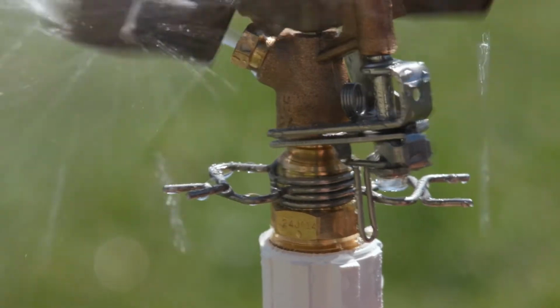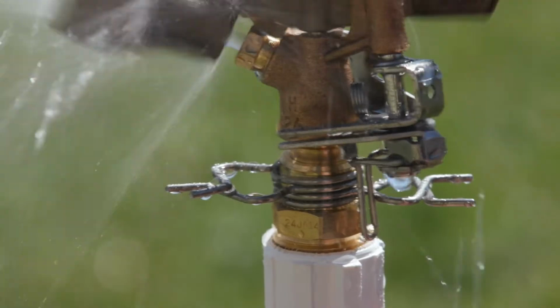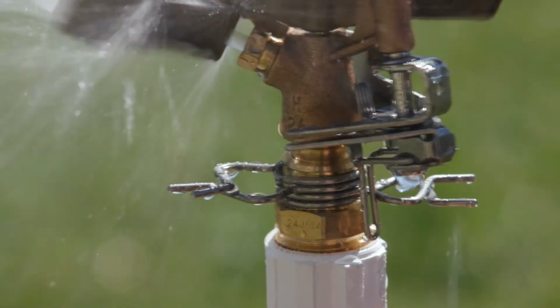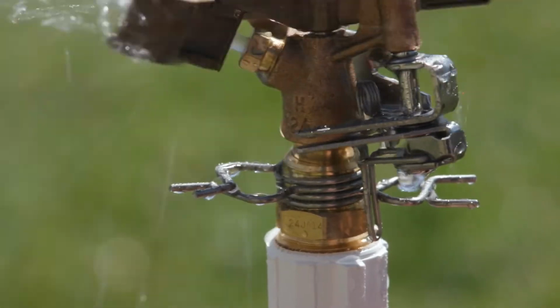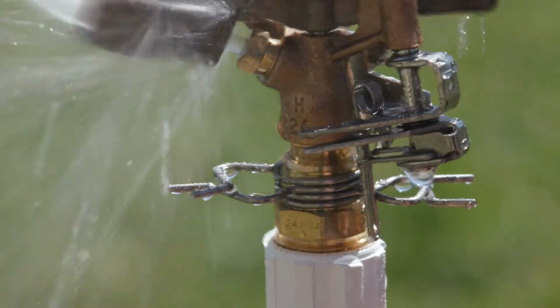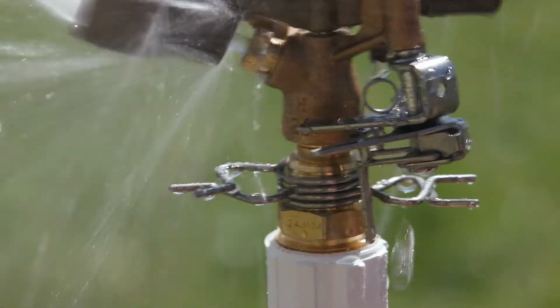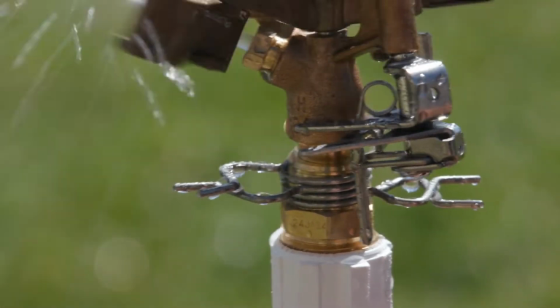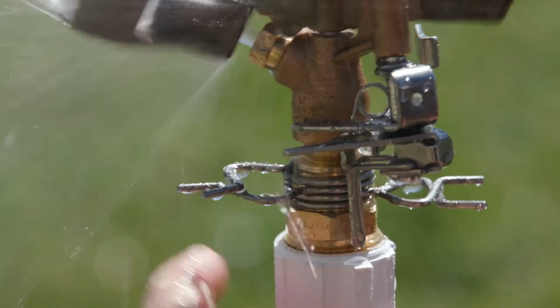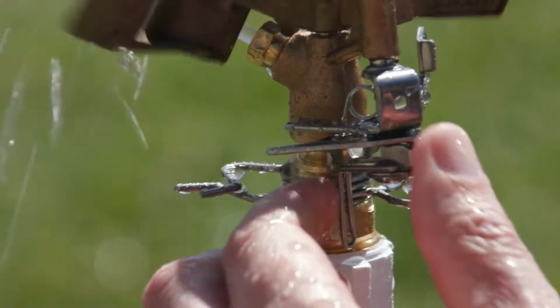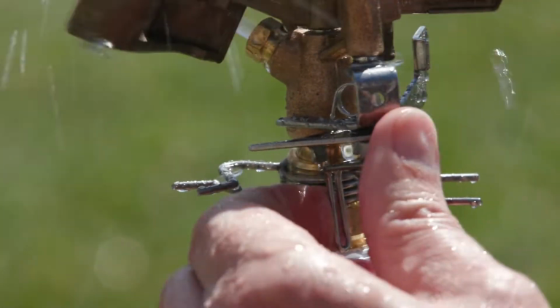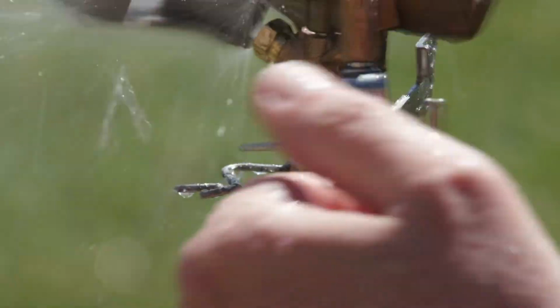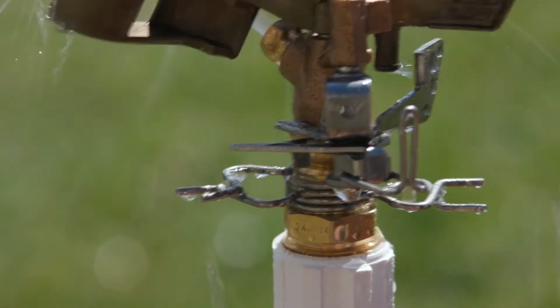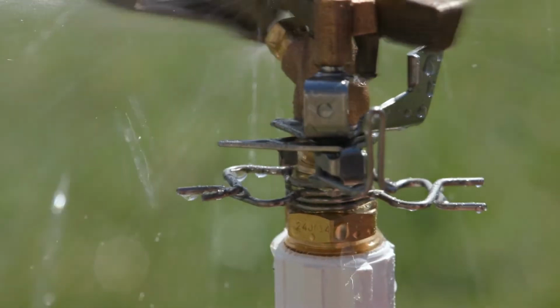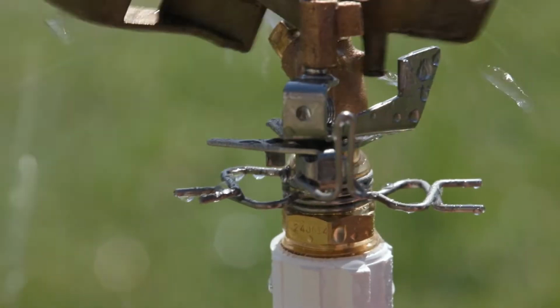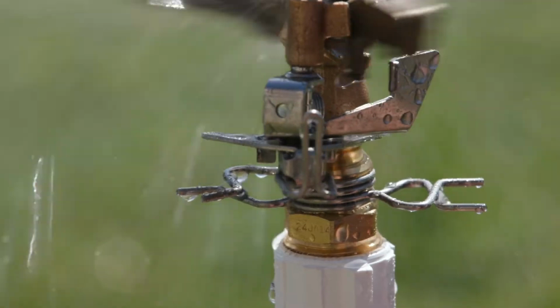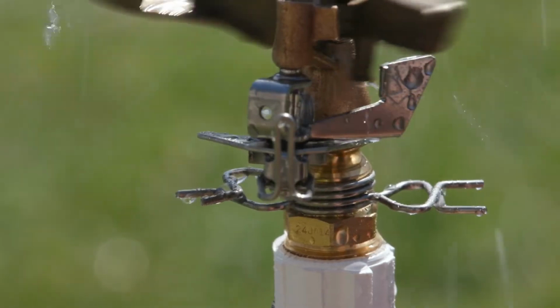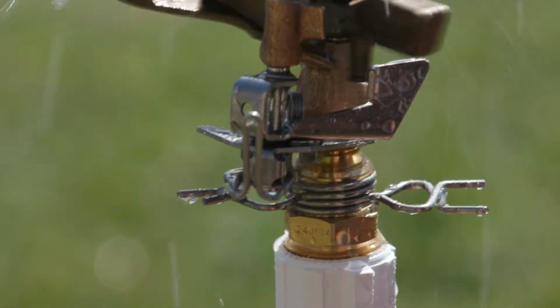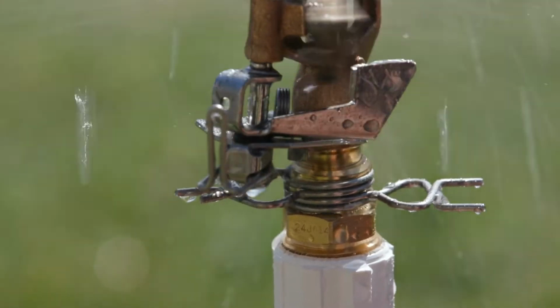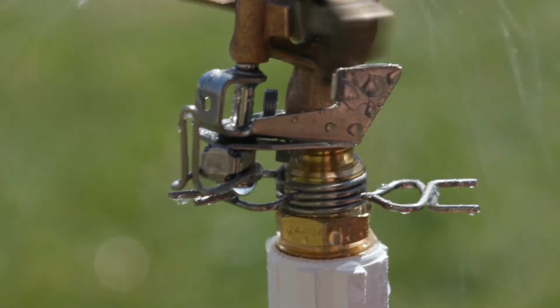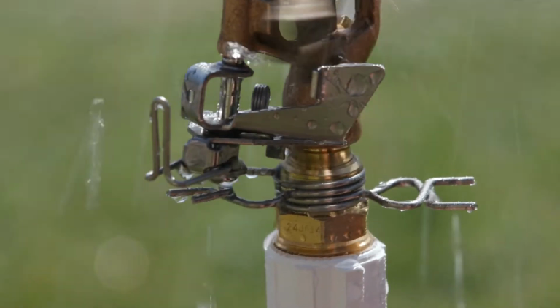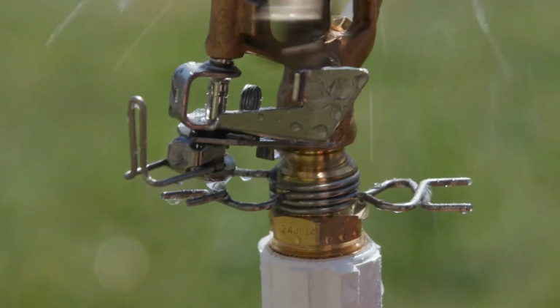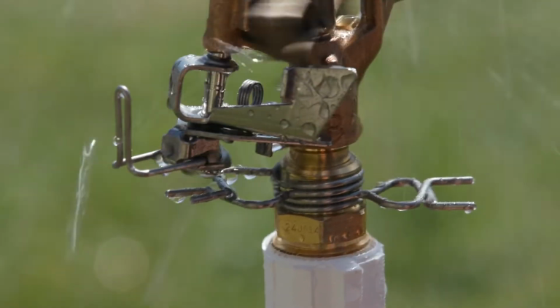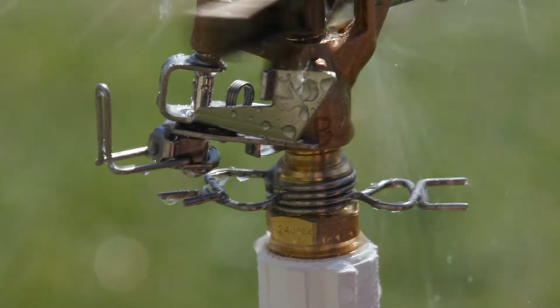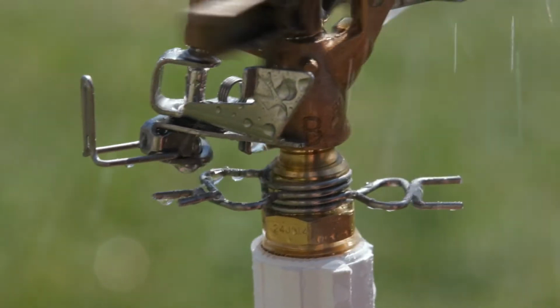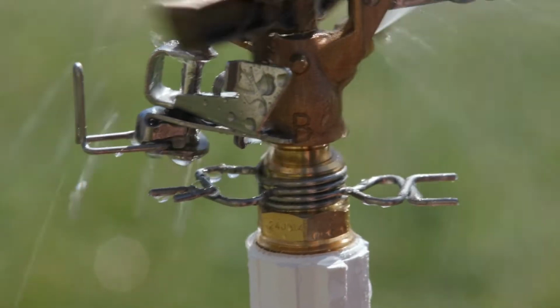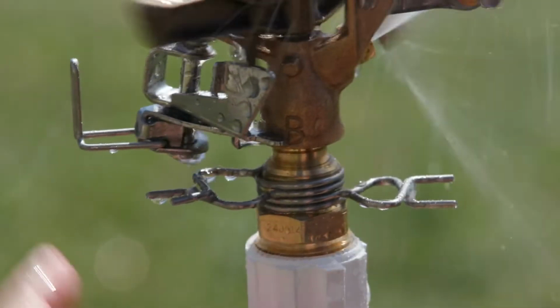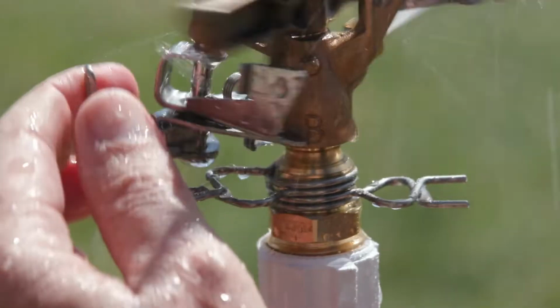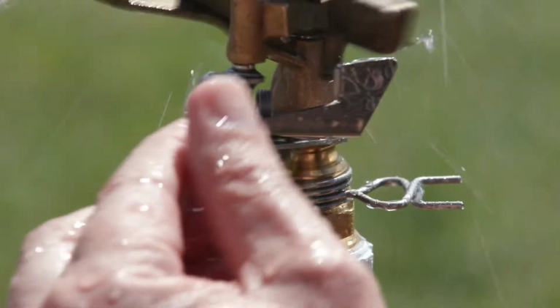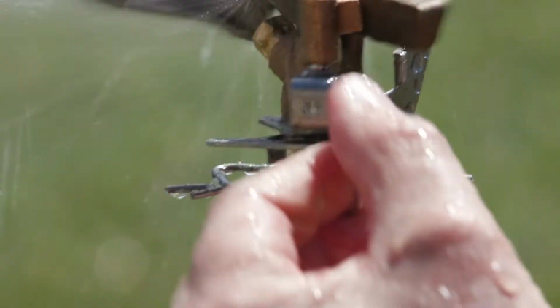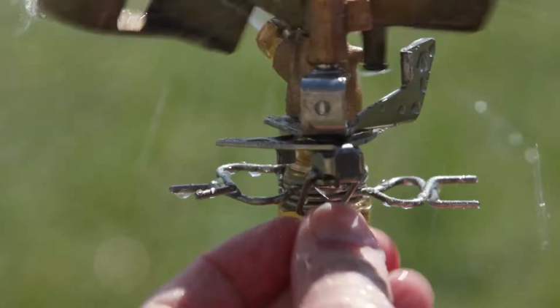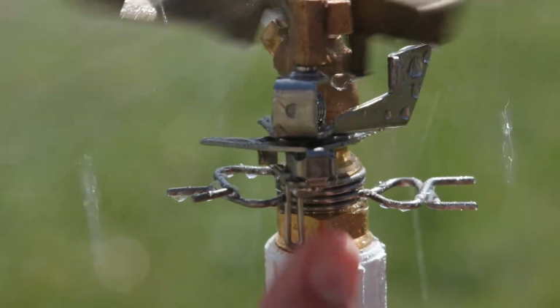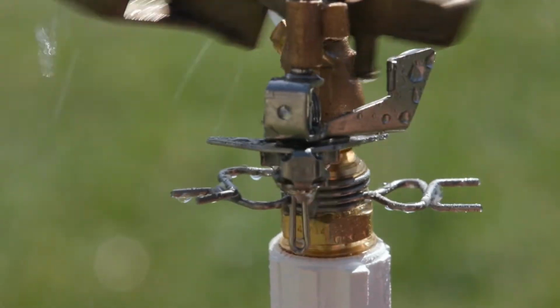To adjust the pattern to full circle, move the trip pin up. Remember to move the trip pin down when you need to set an adjustable pattern.